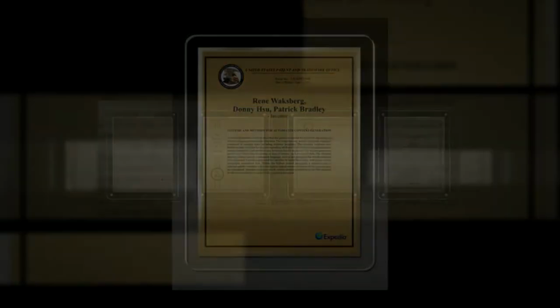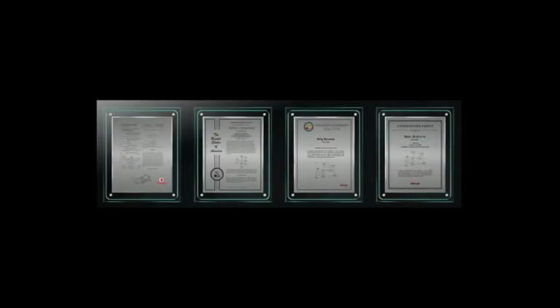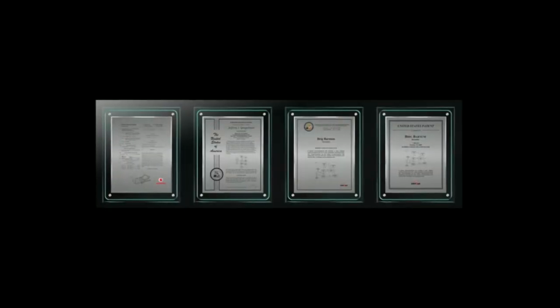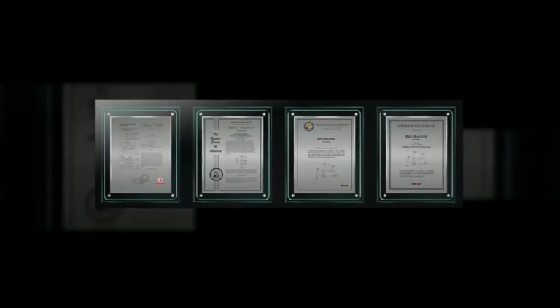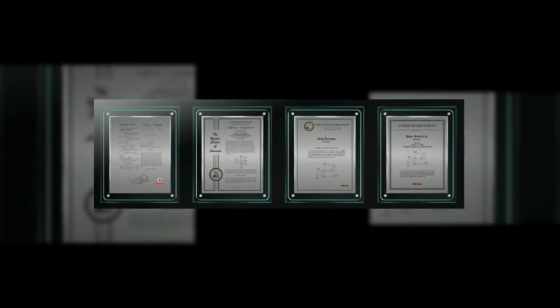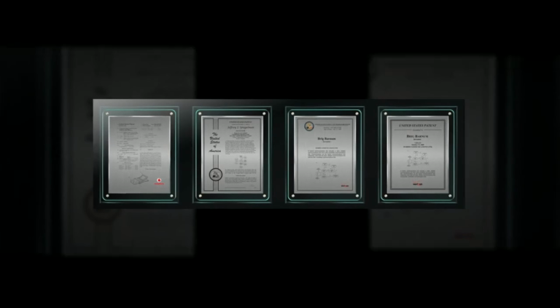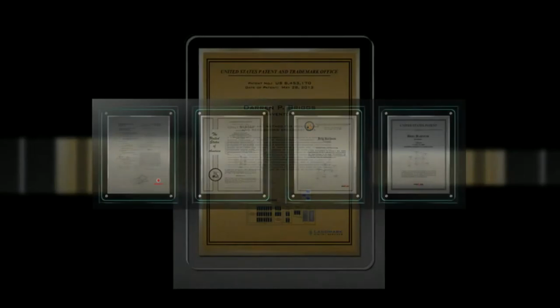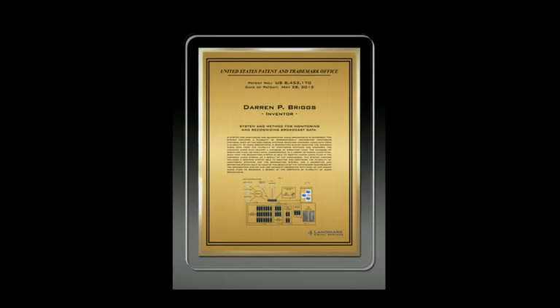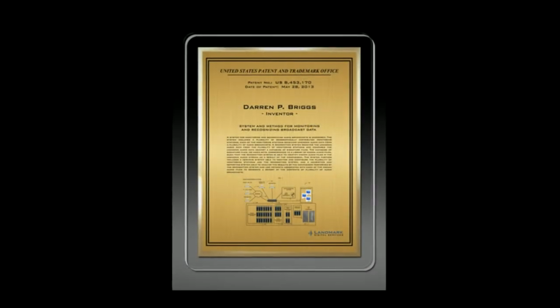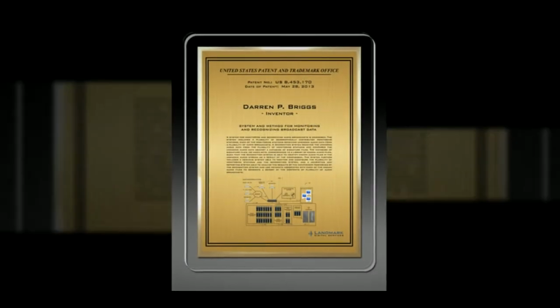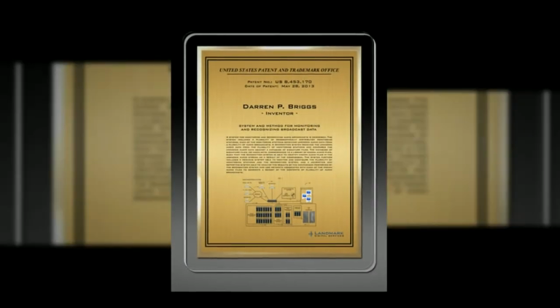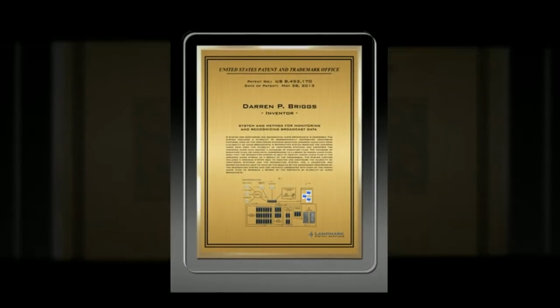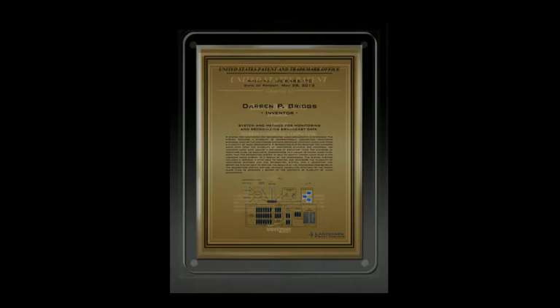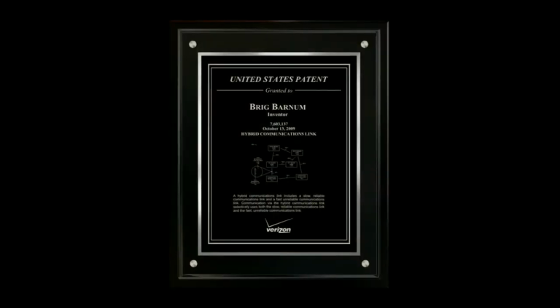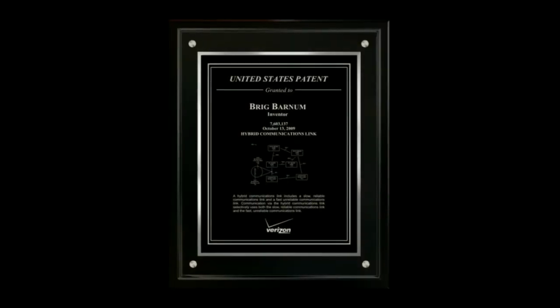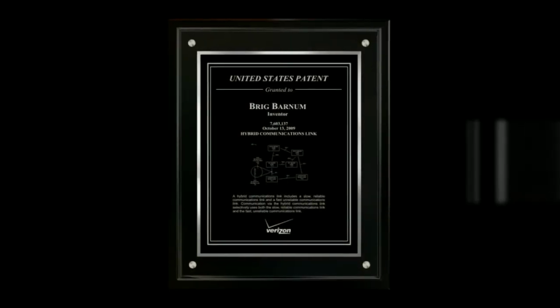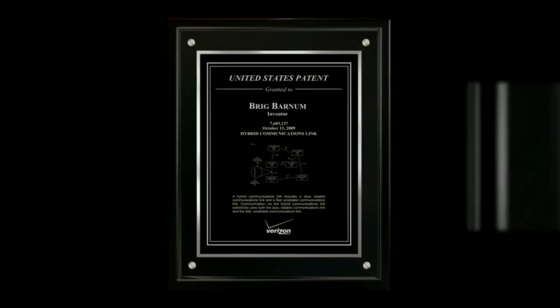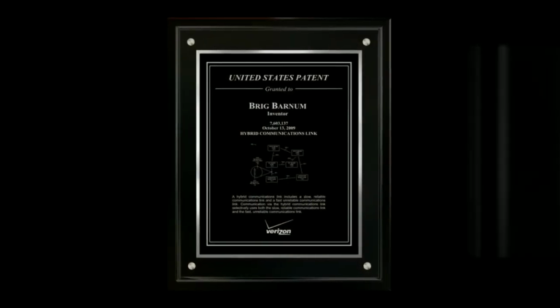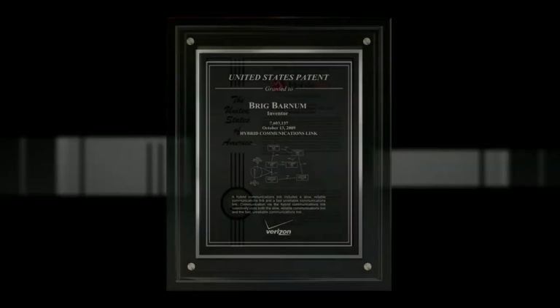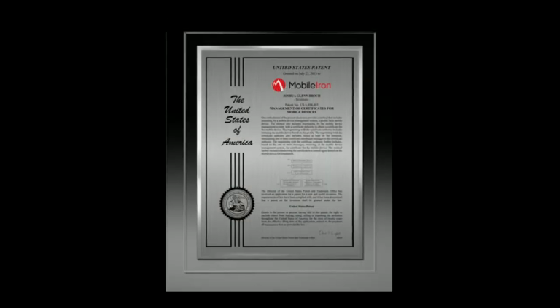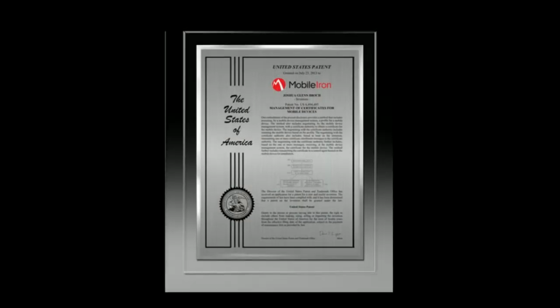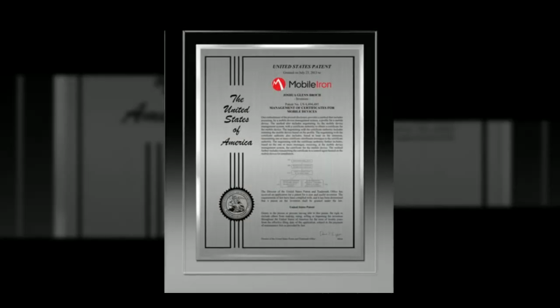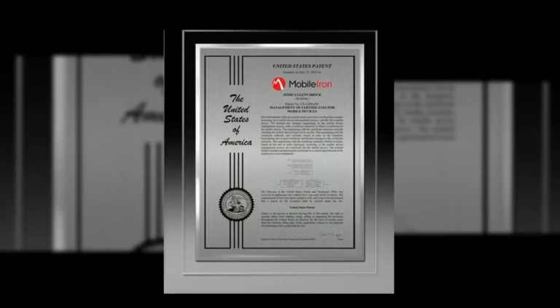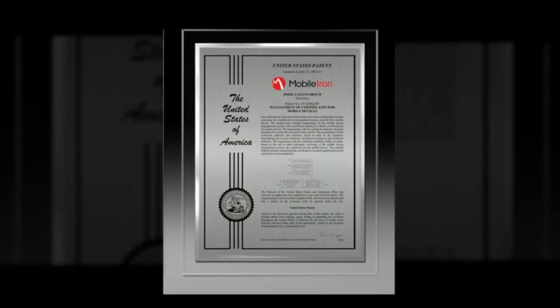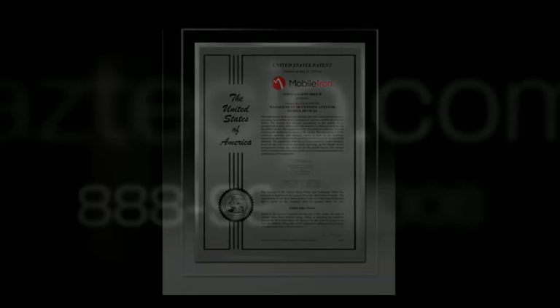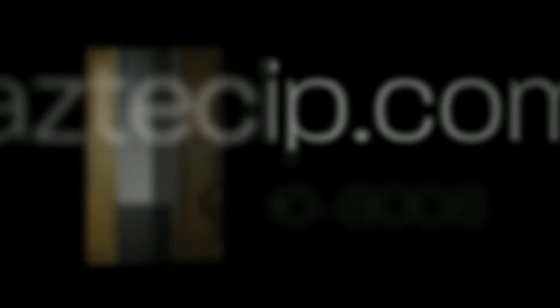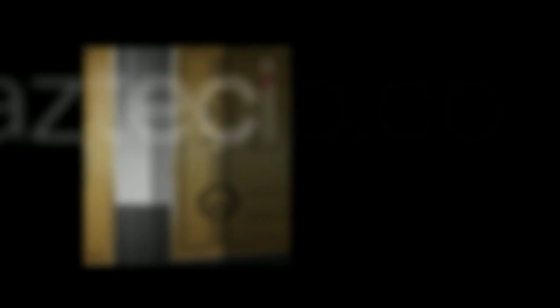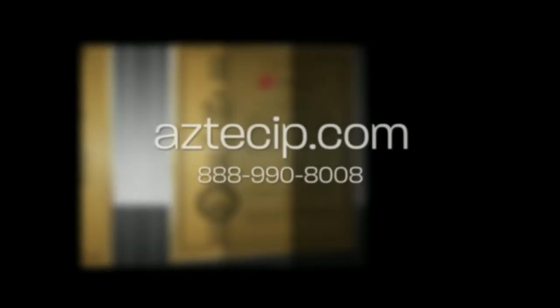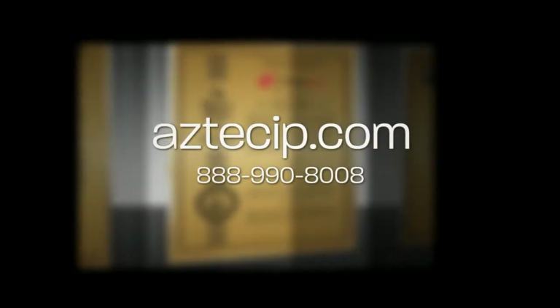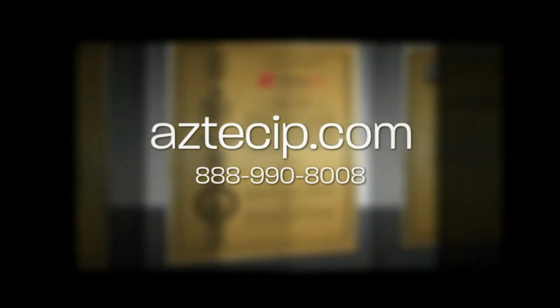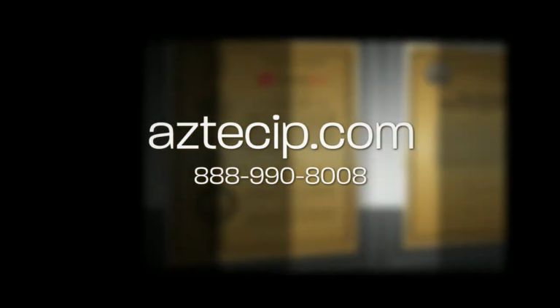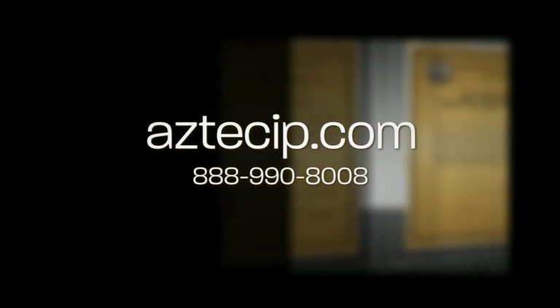Our corporate sales team will also assist you in designing and selecting products, answer any questions you may have, or recommend products that fit your corporate requirements.